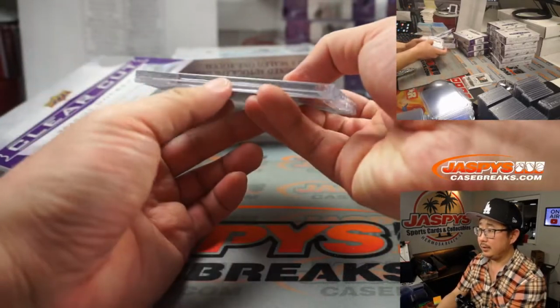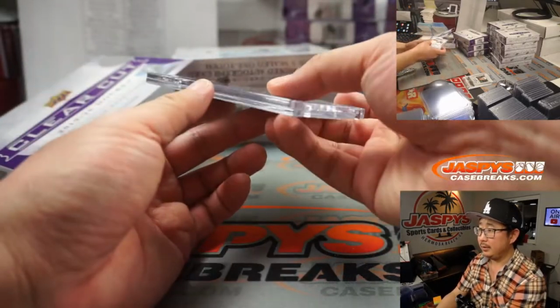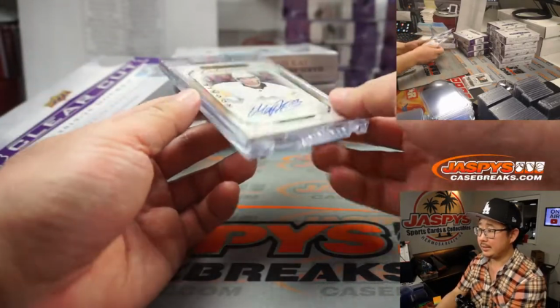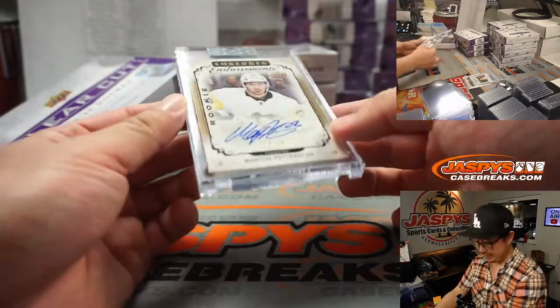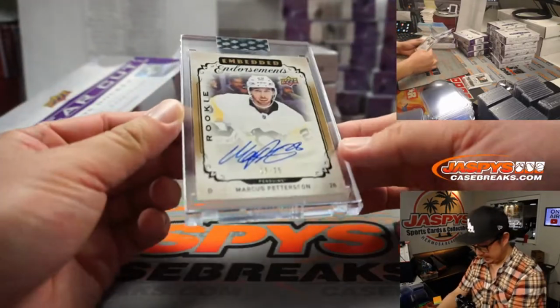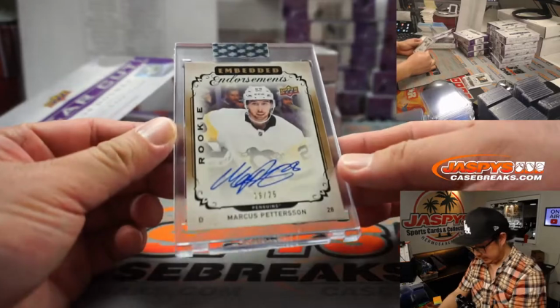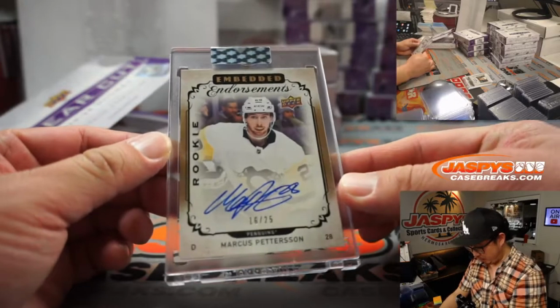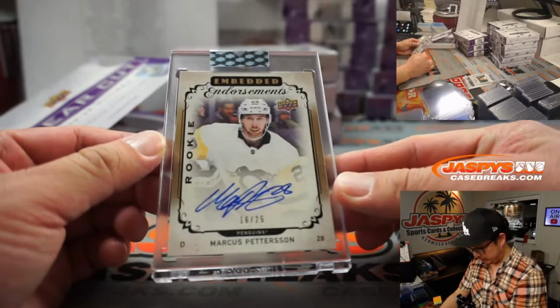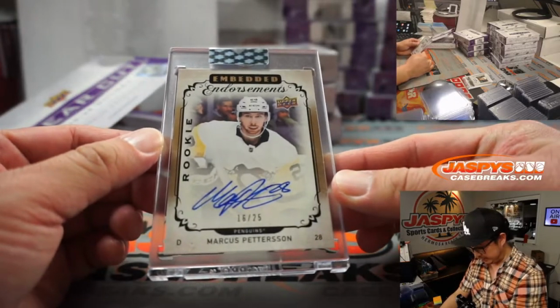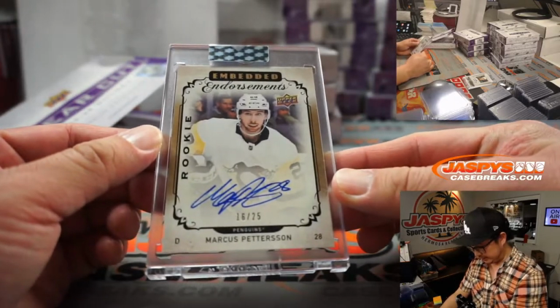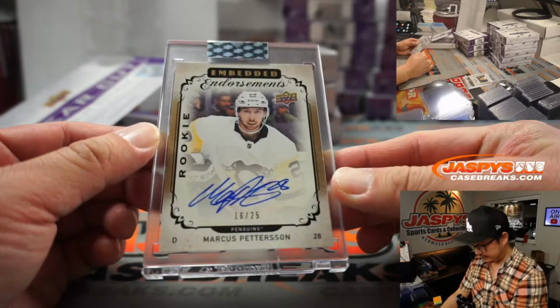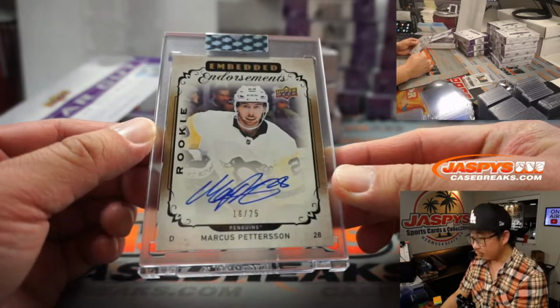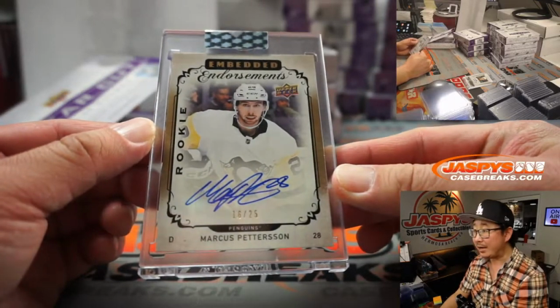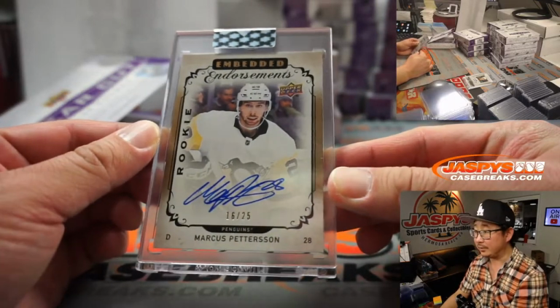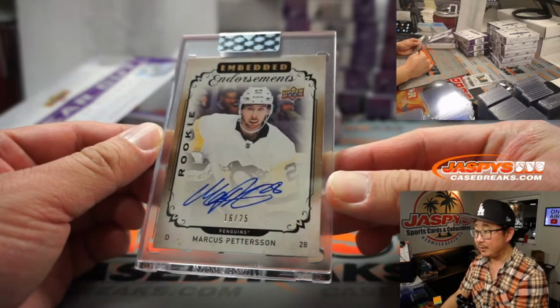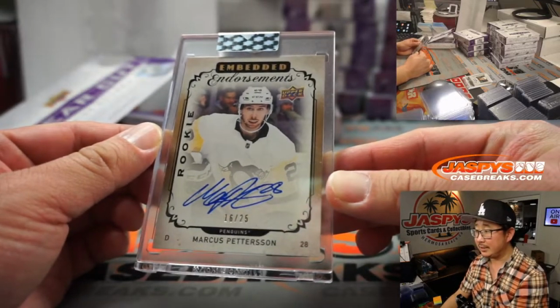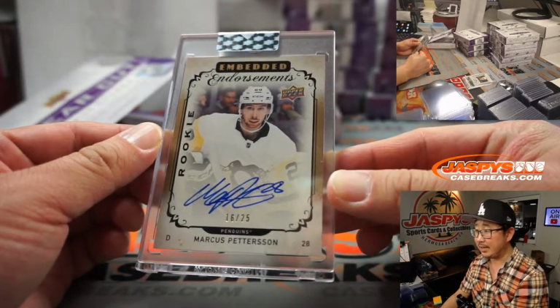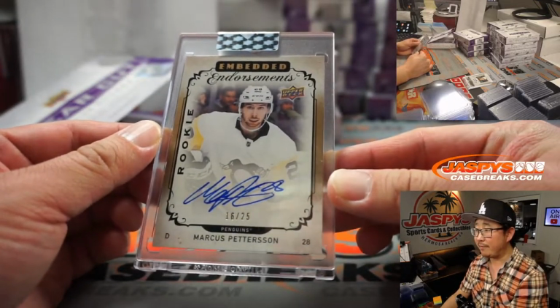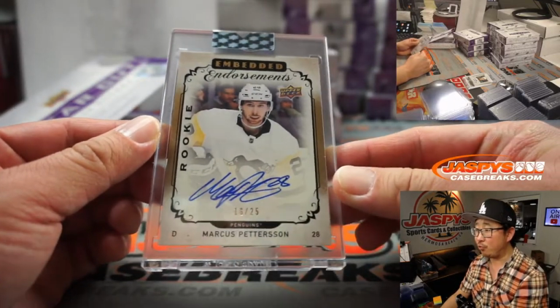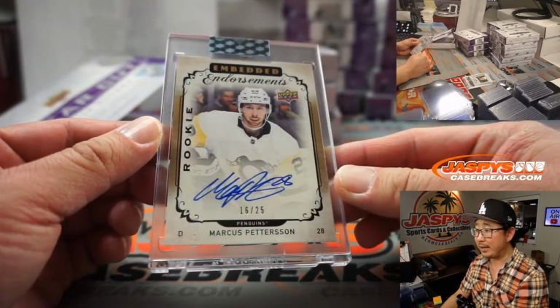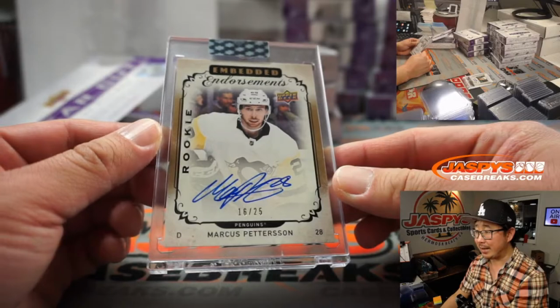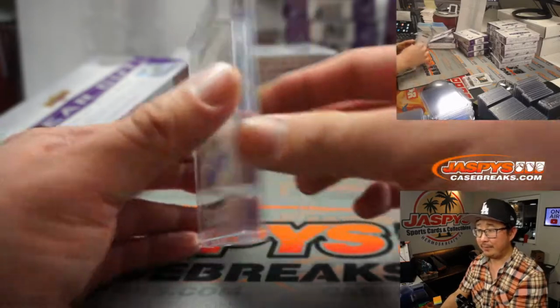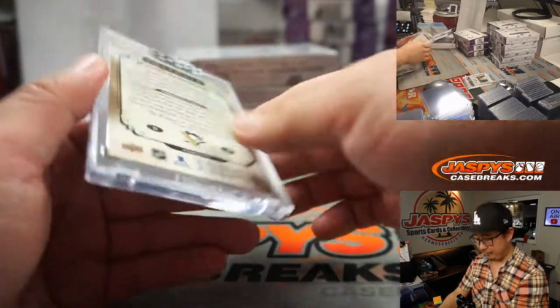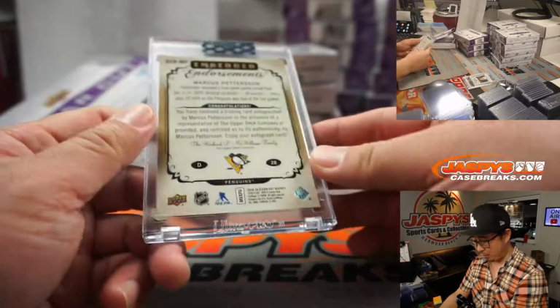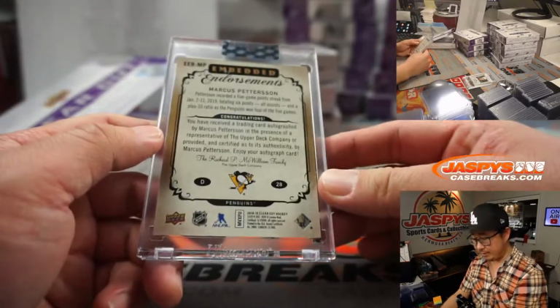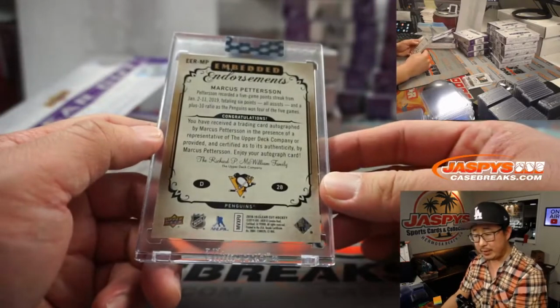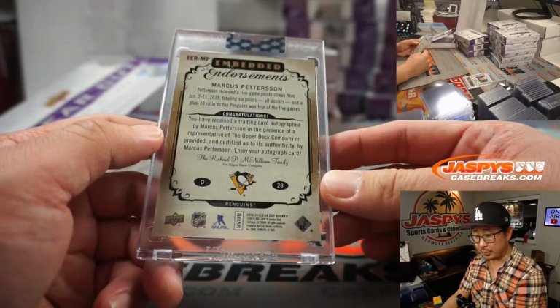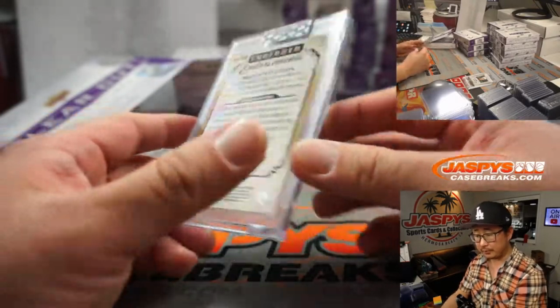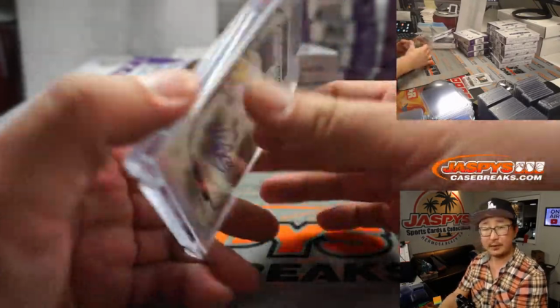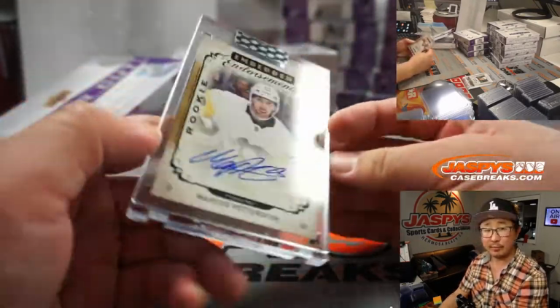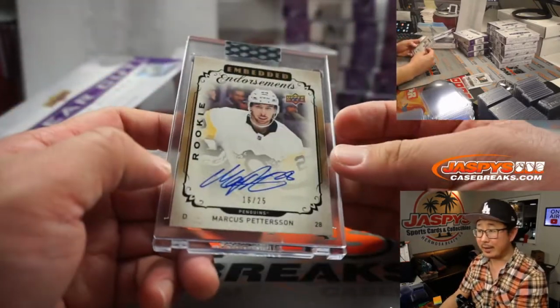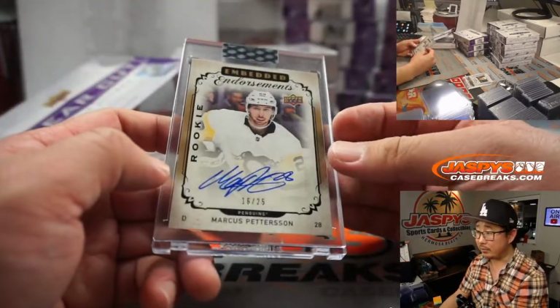Next up is Marcus Pedersen, 16 out of 25, rookie autograph for Pittsburgh. That's going to be for Frank and the Penguins.